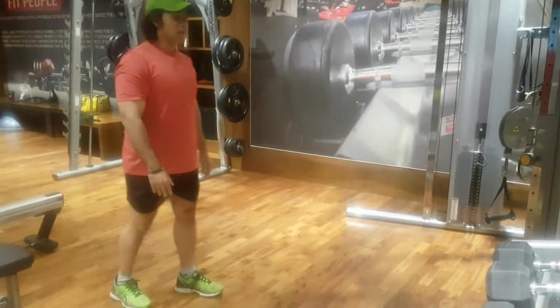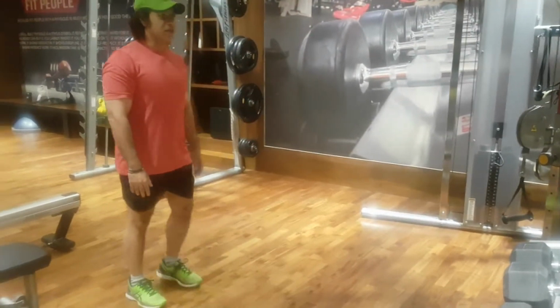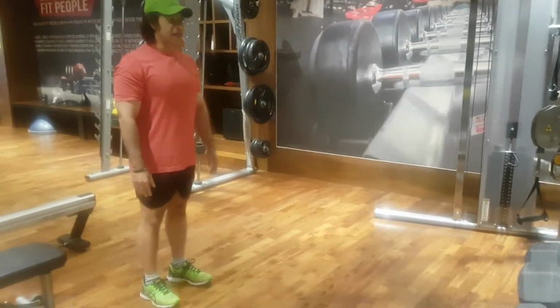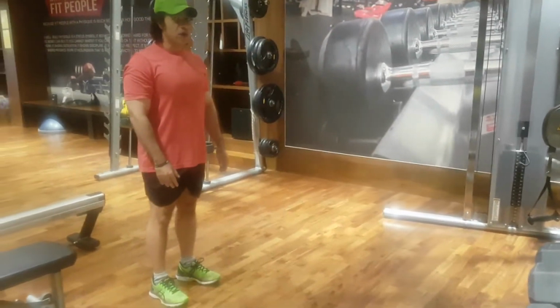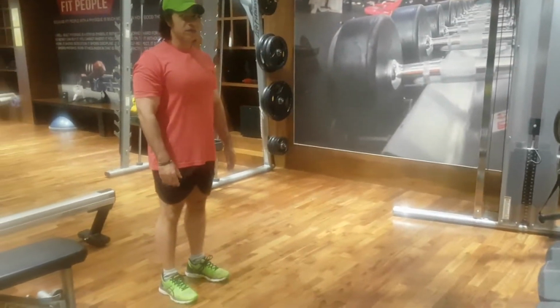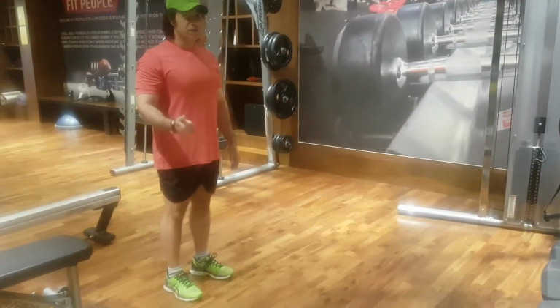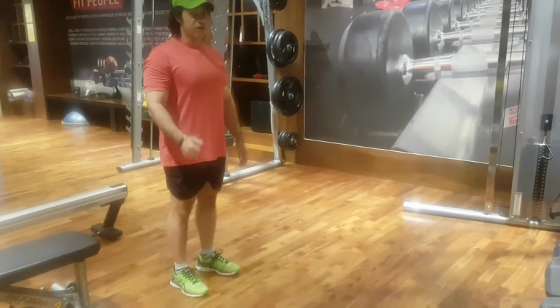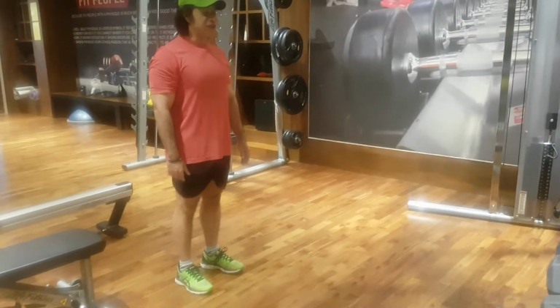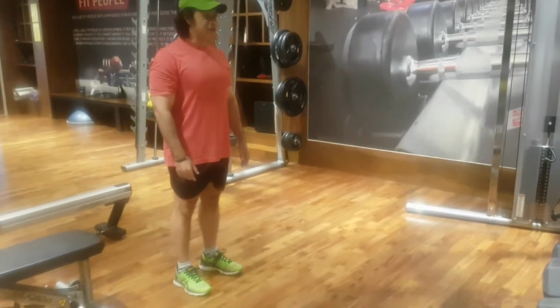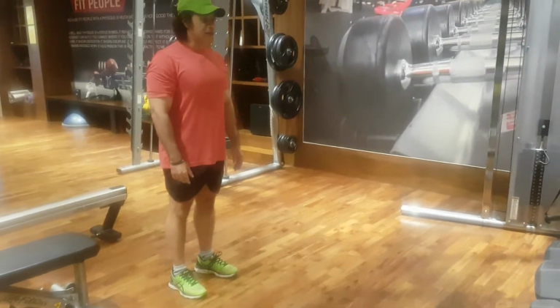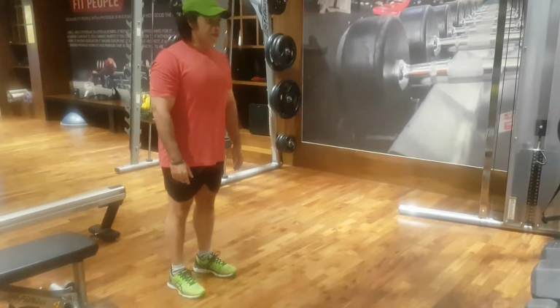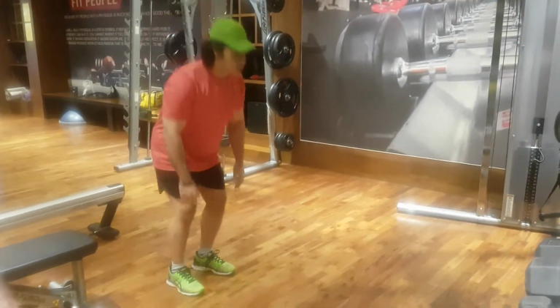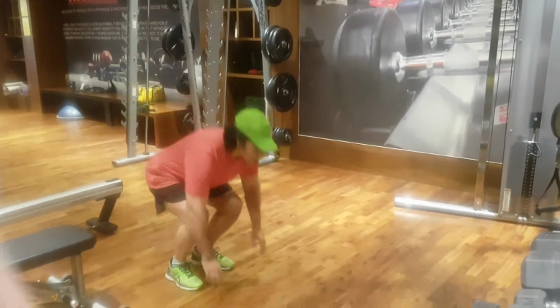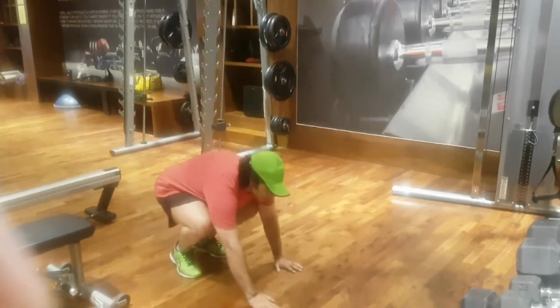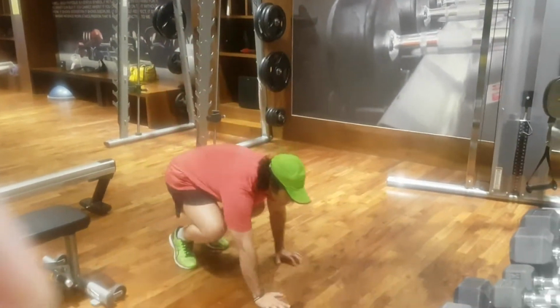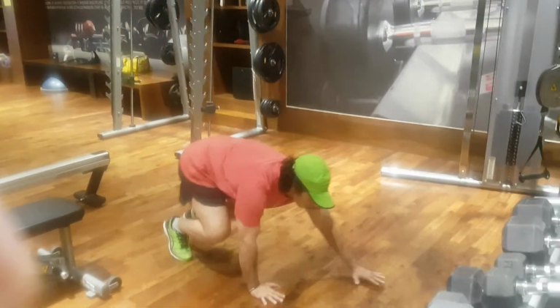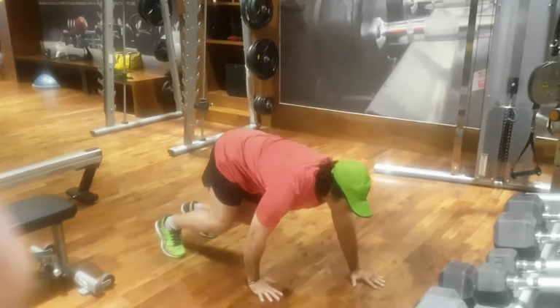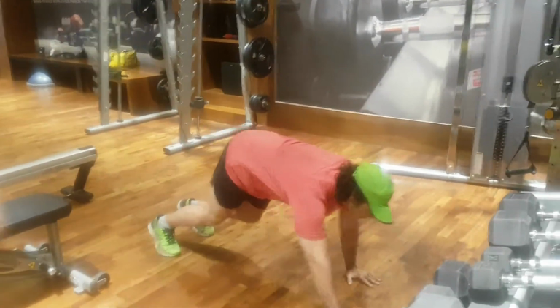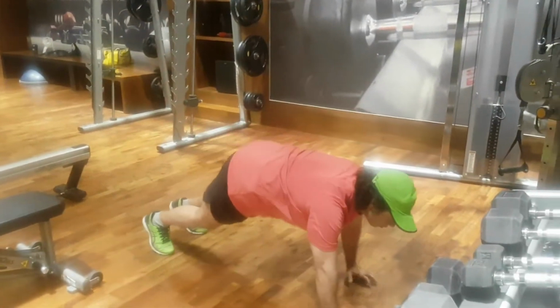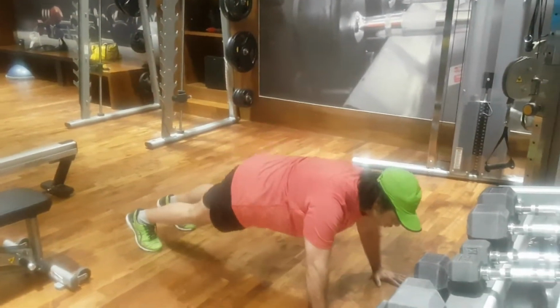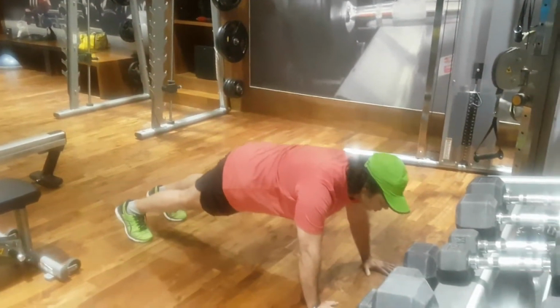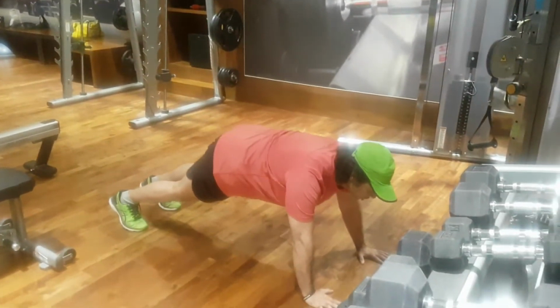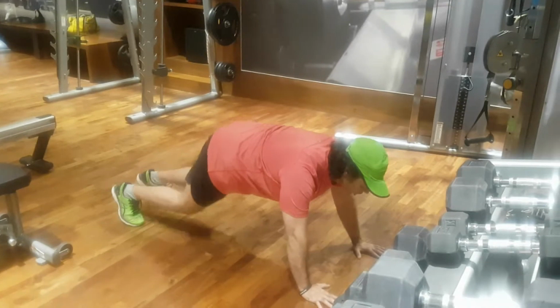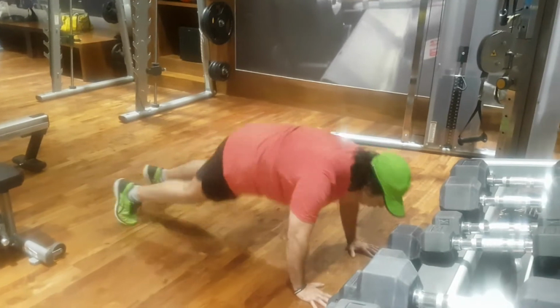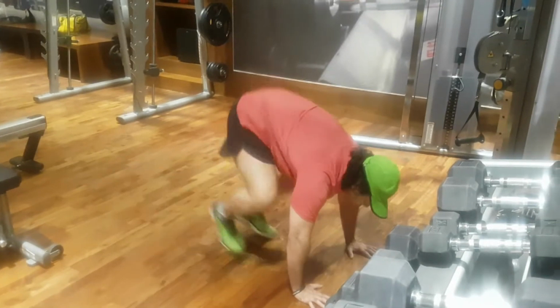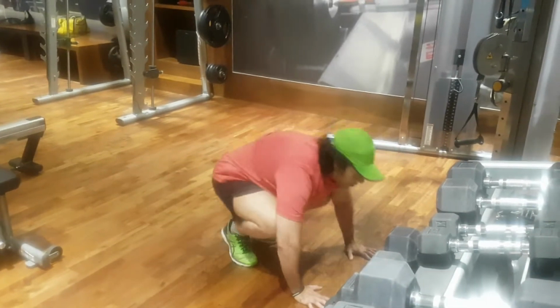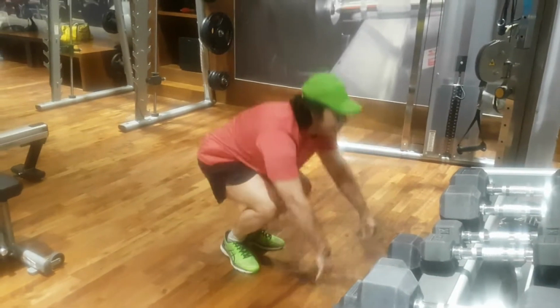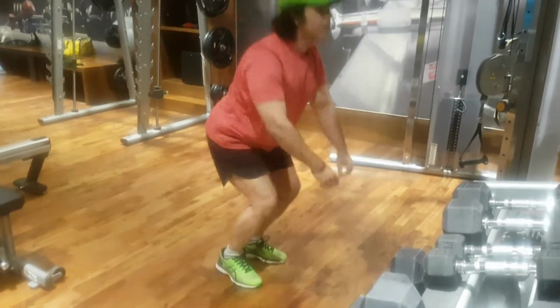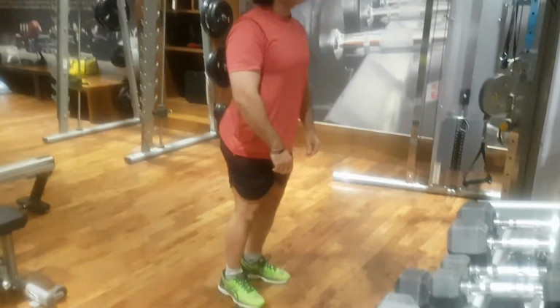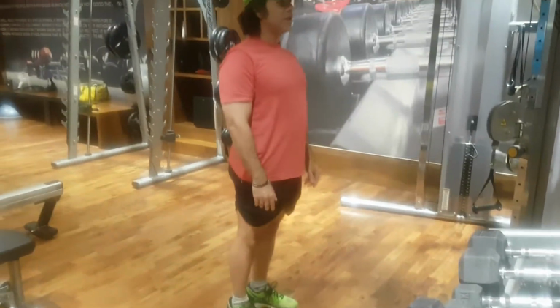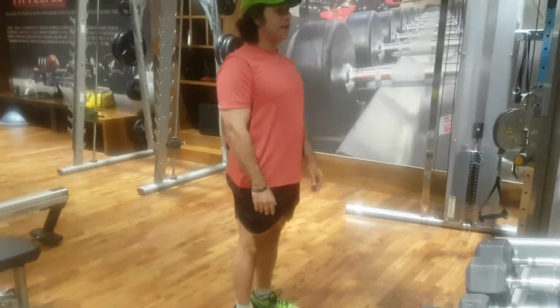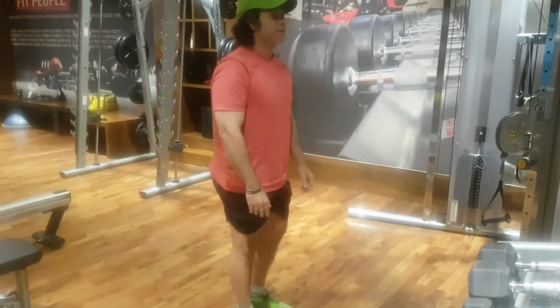The second one is for the intermediate. We go down, push-up position, jump in, and get up.